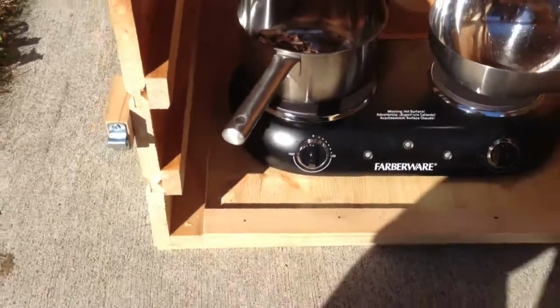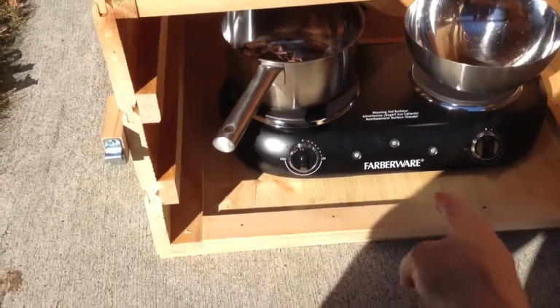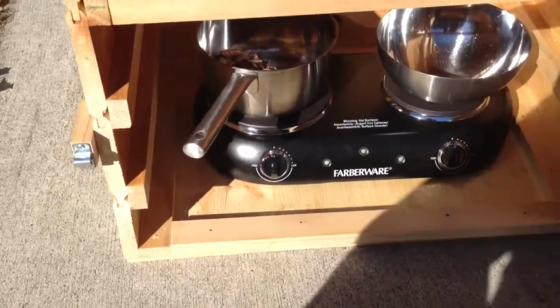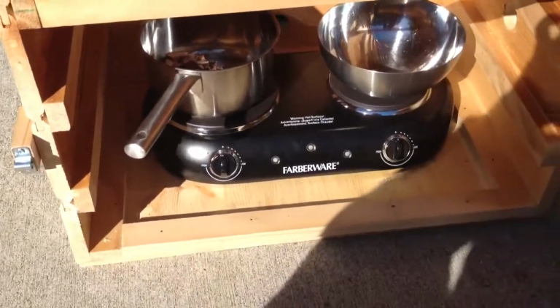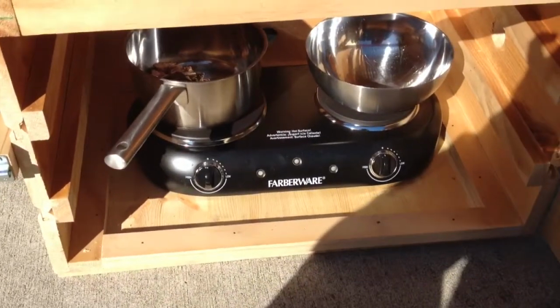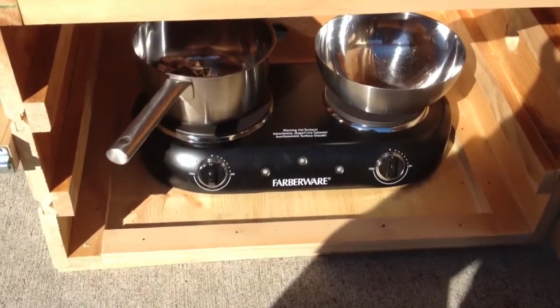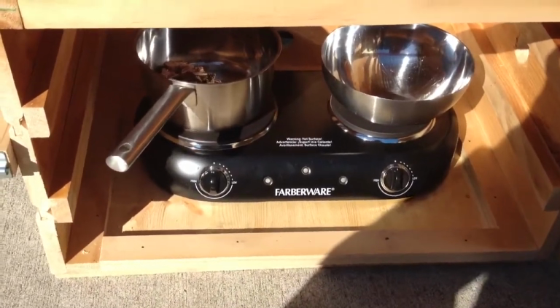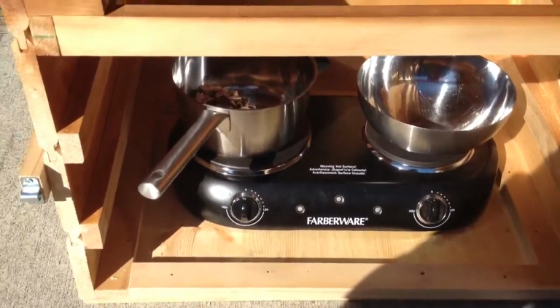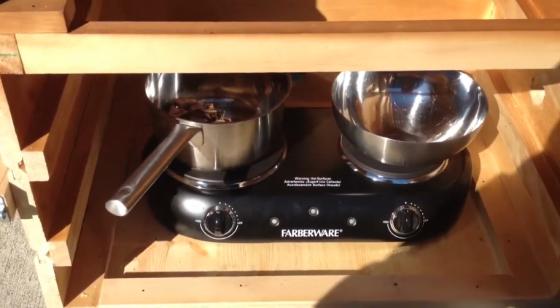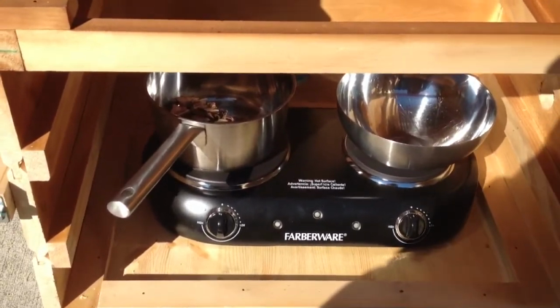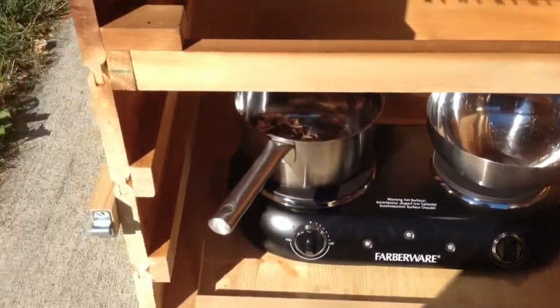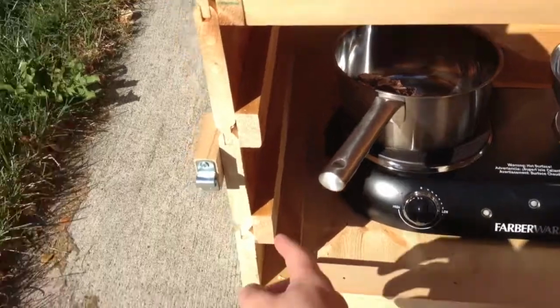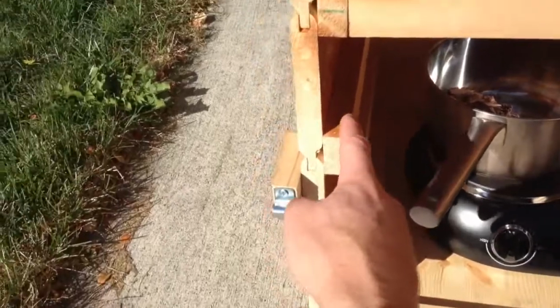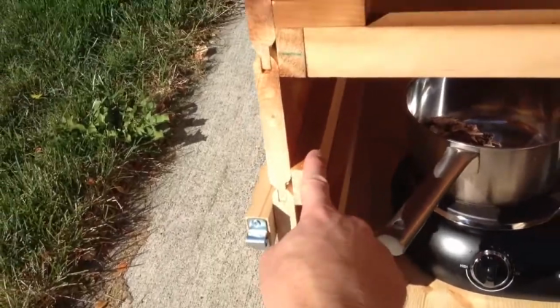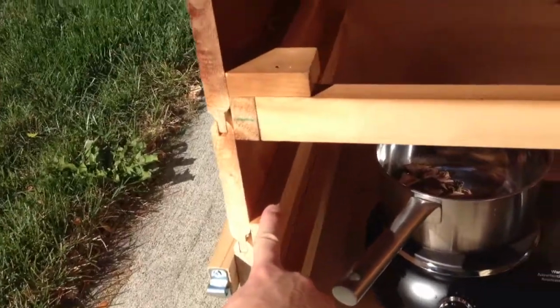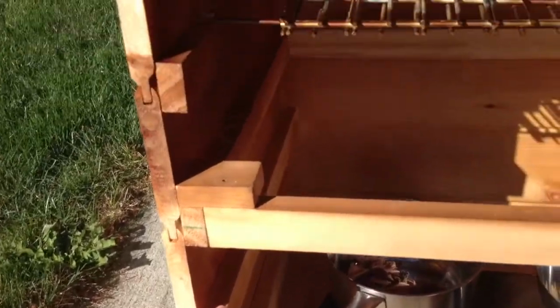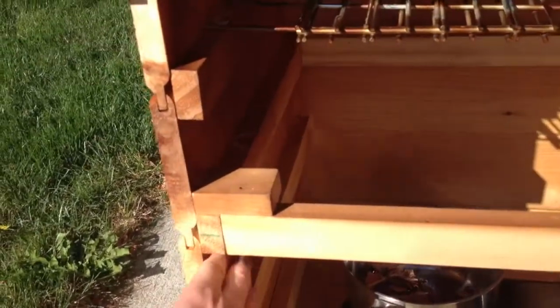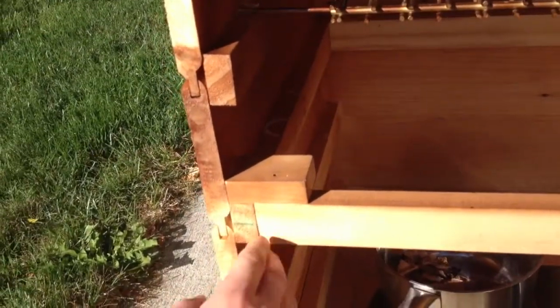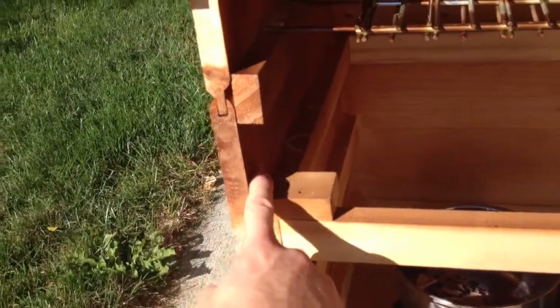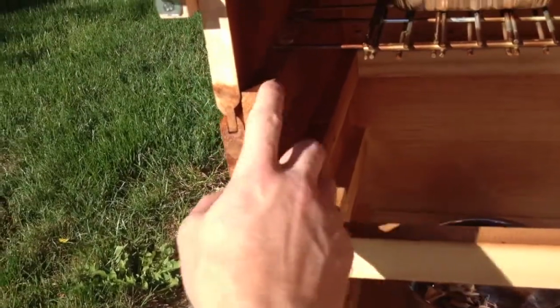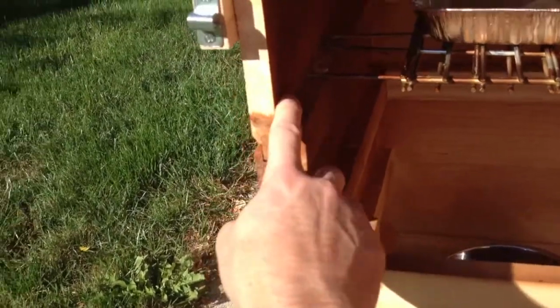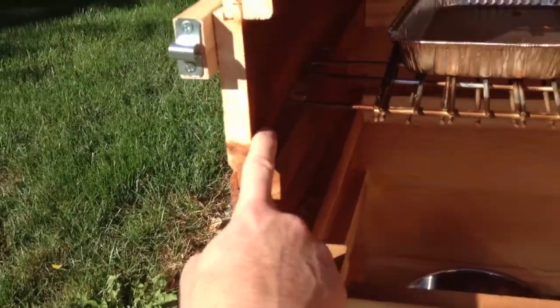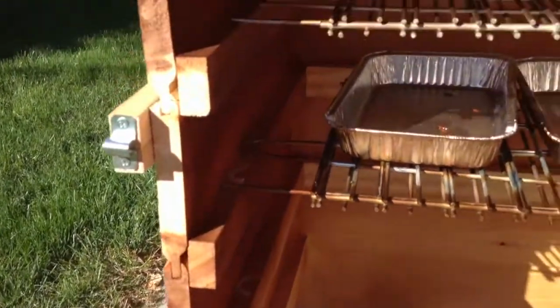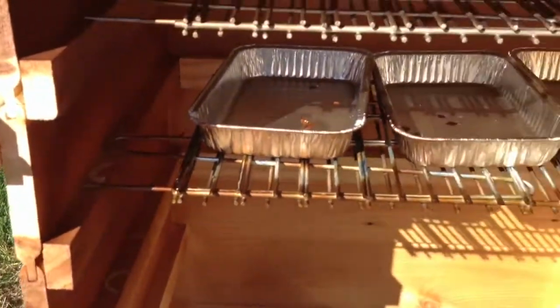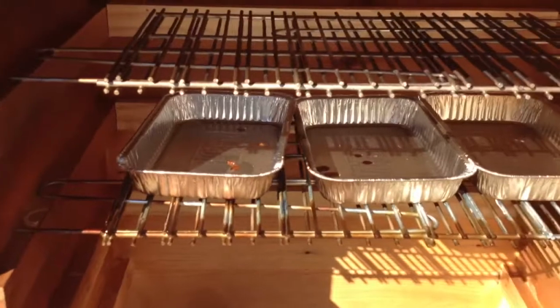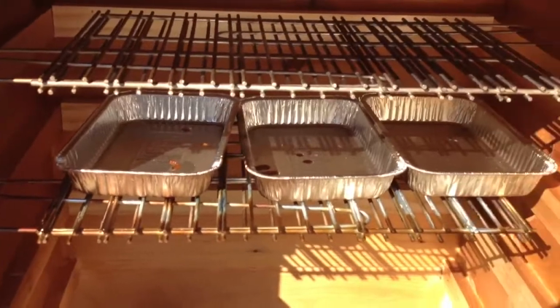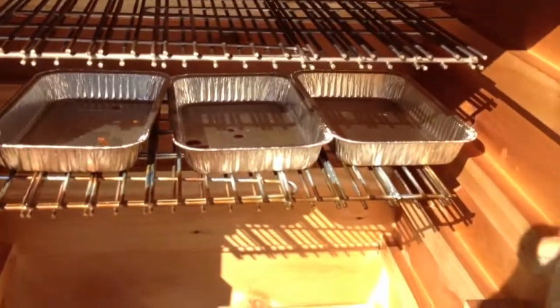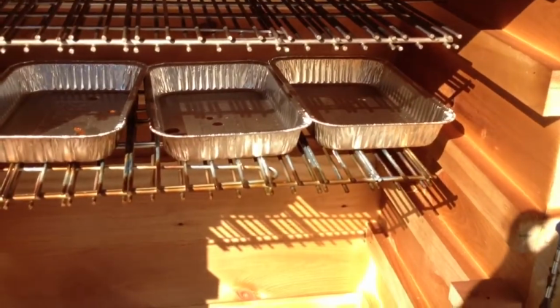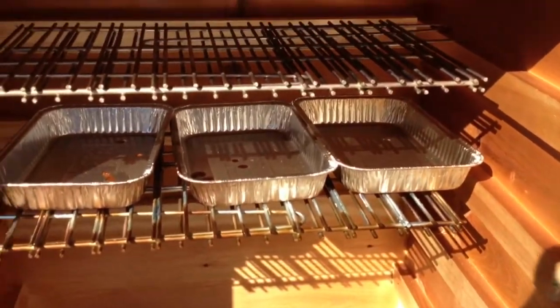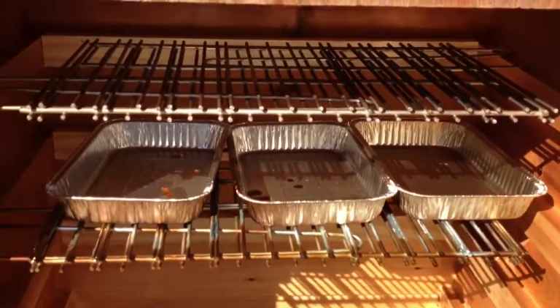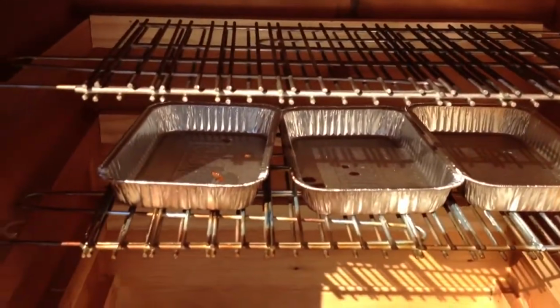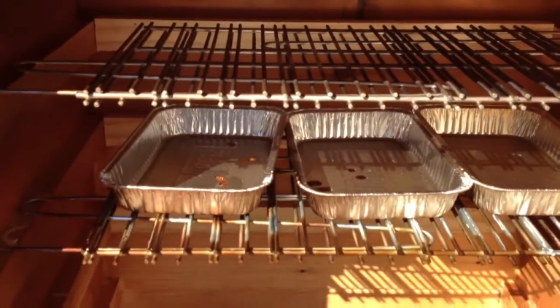That hot plate does about 1500 watts — it does the trick fine. You can see I have these in here for the racks. I can fit about four racks in there, and drip trays.